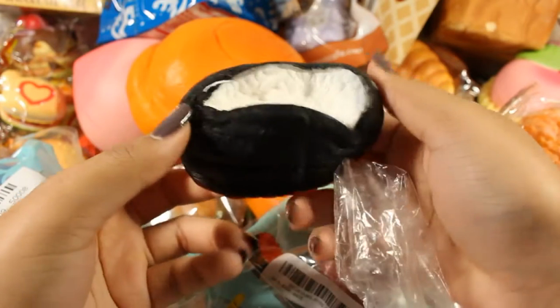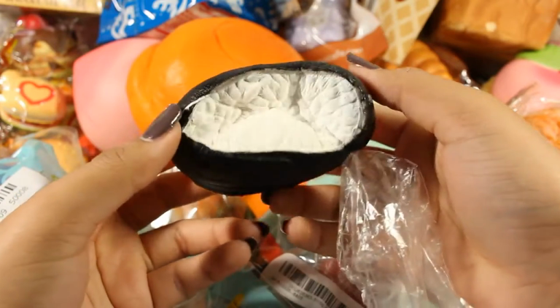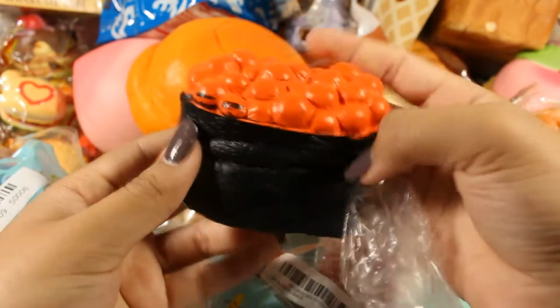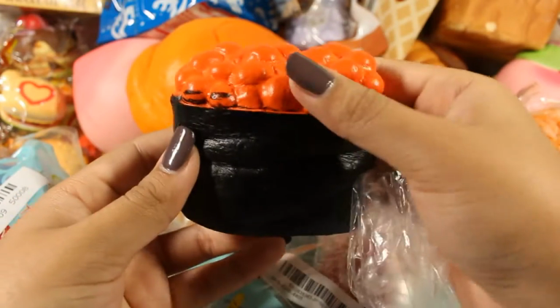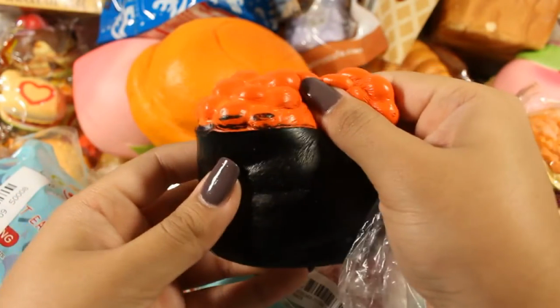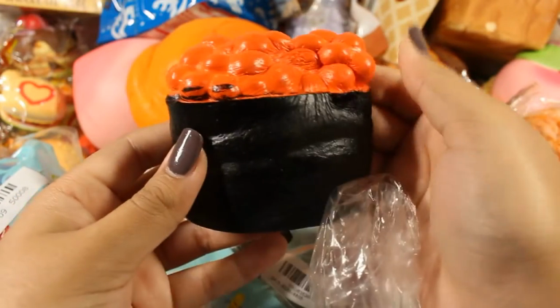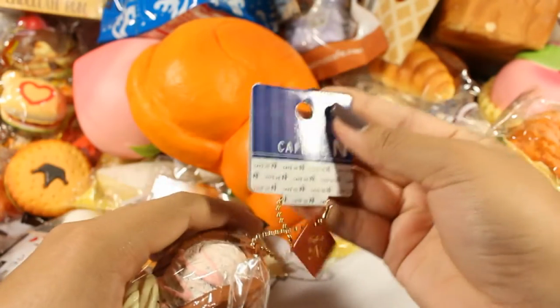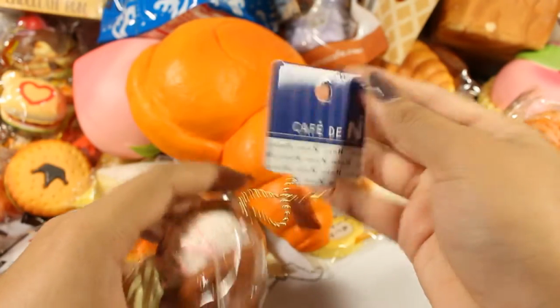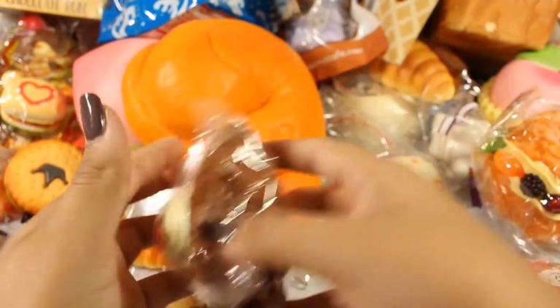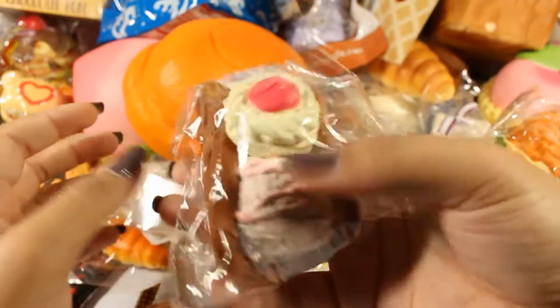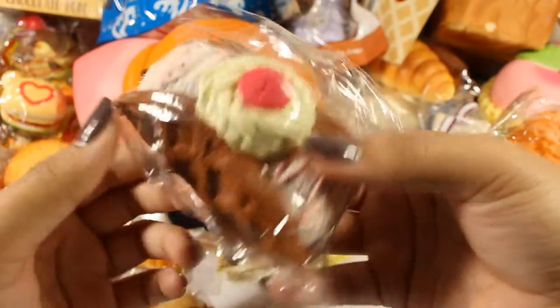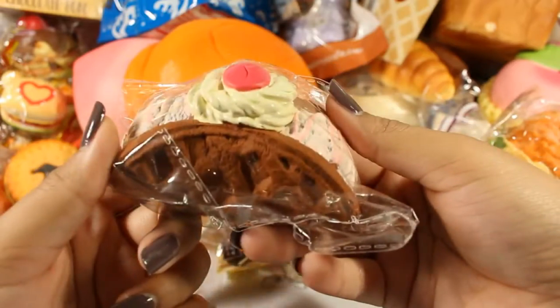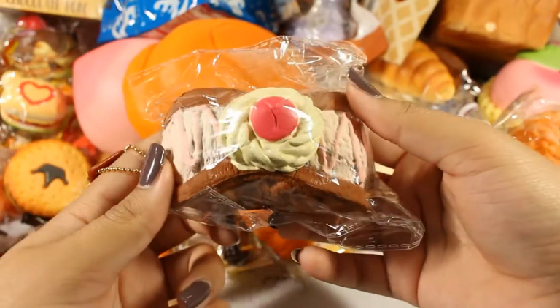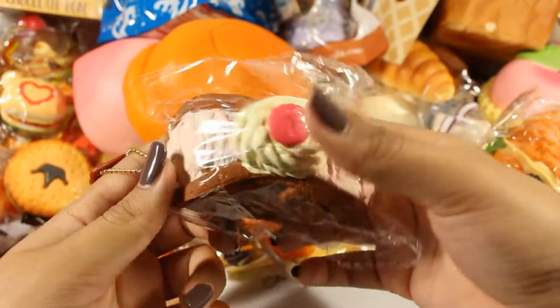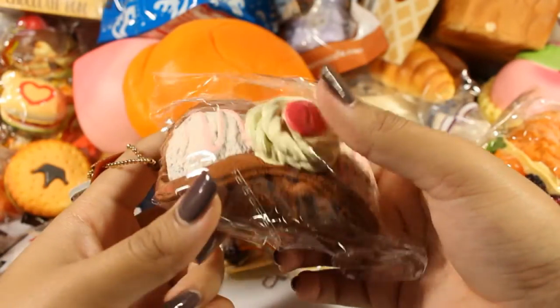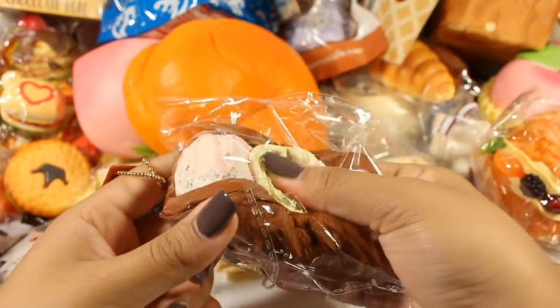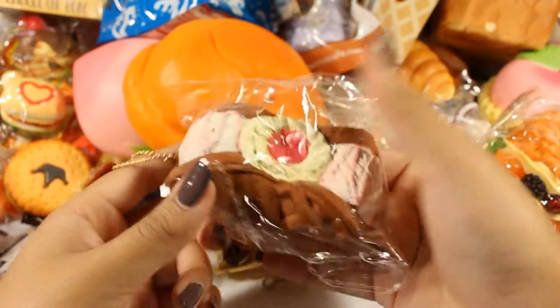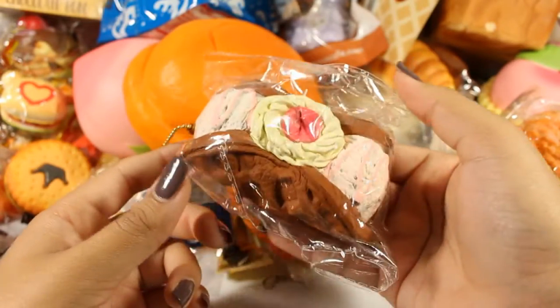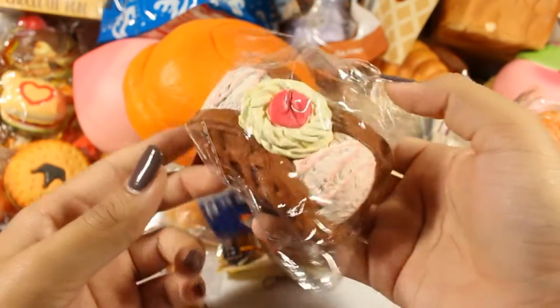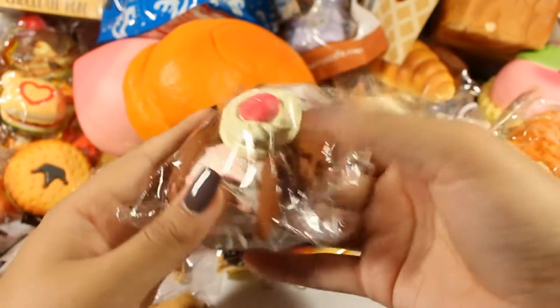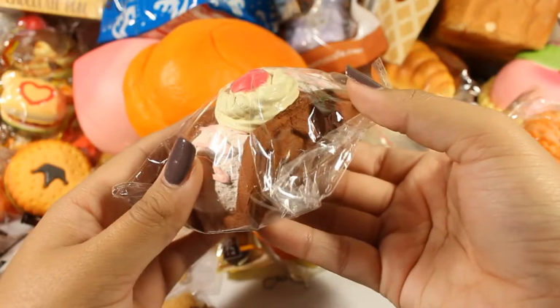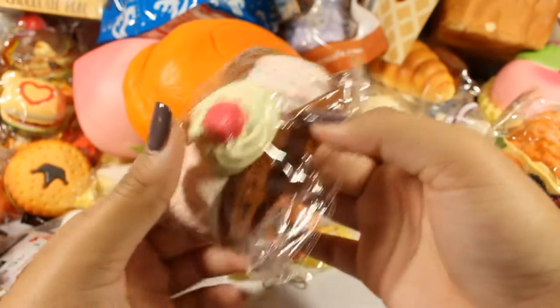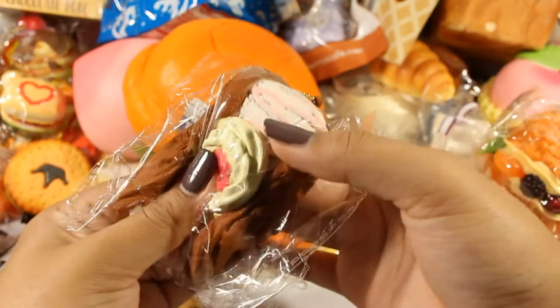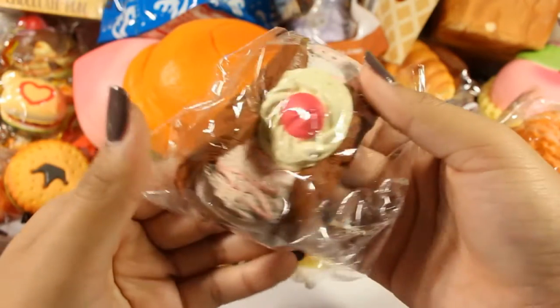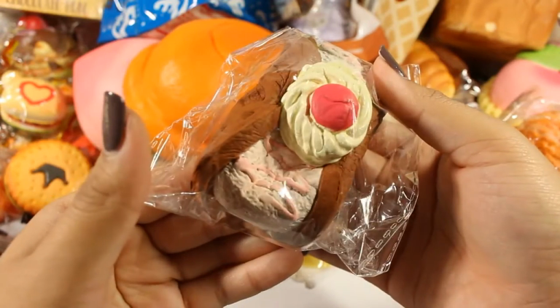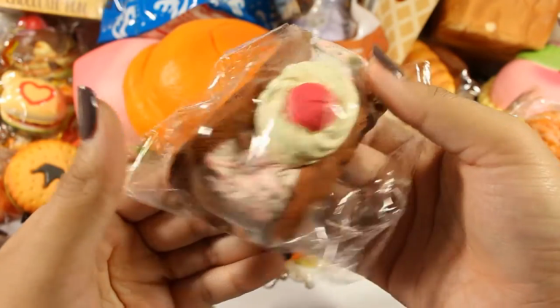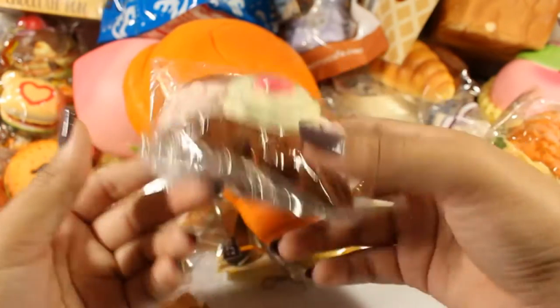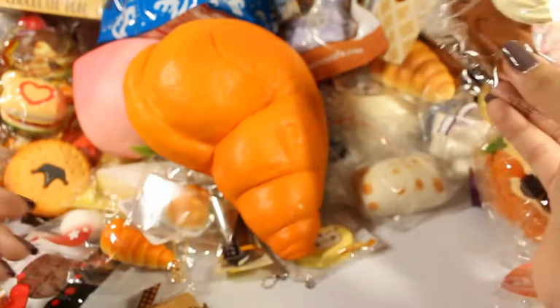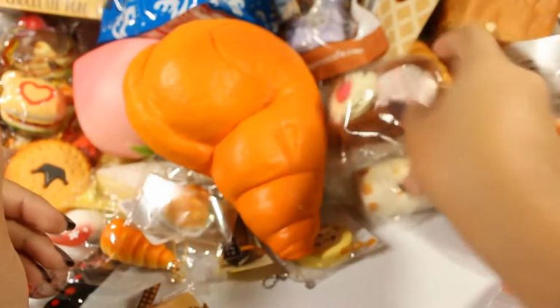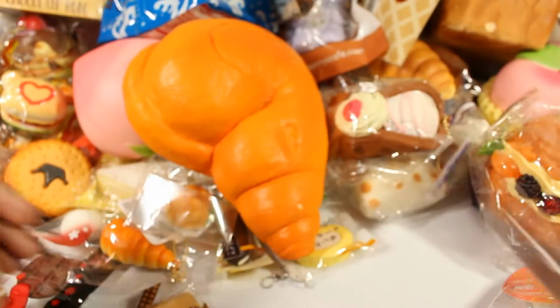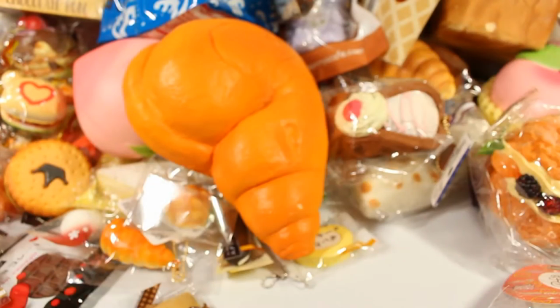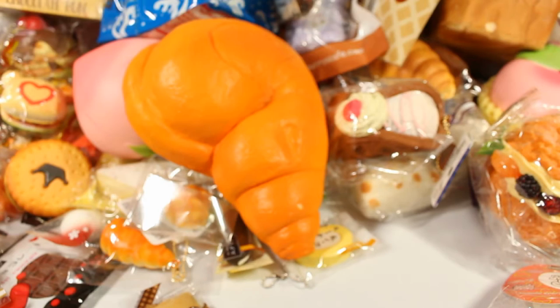This Cafe DN little ice cream sandwich taco thing is pretty squishy, but I'm not going to take it out of the packaging because it's a pain.